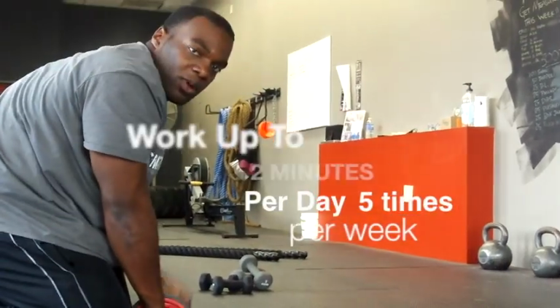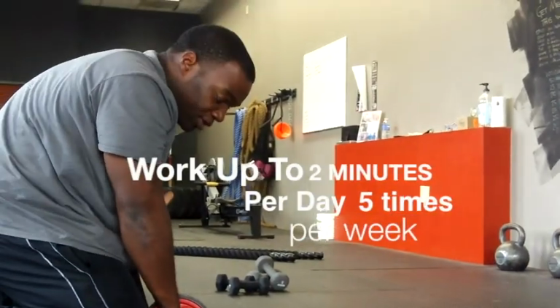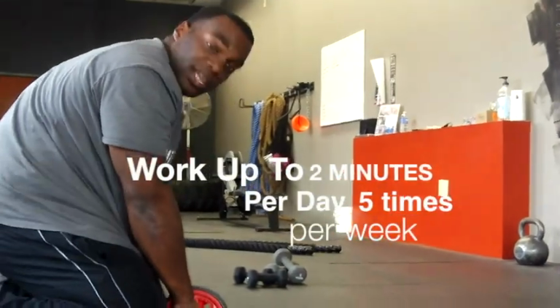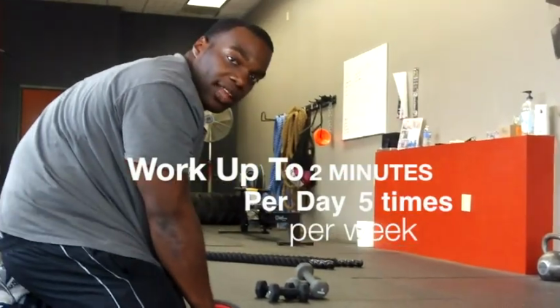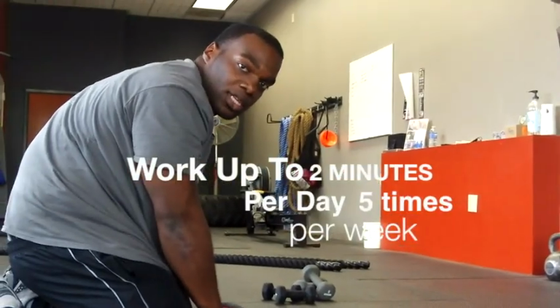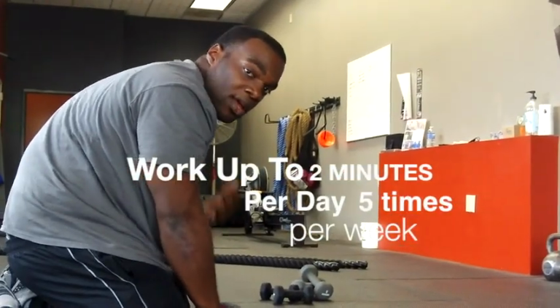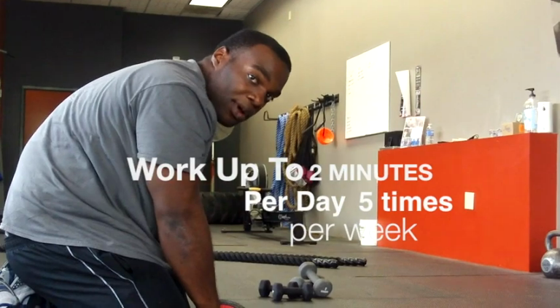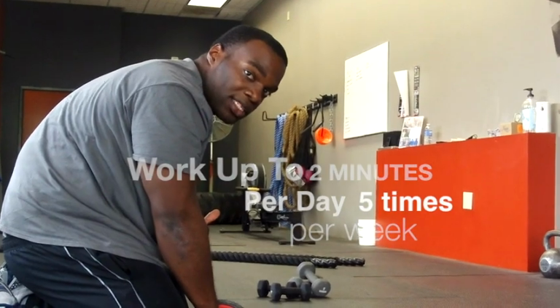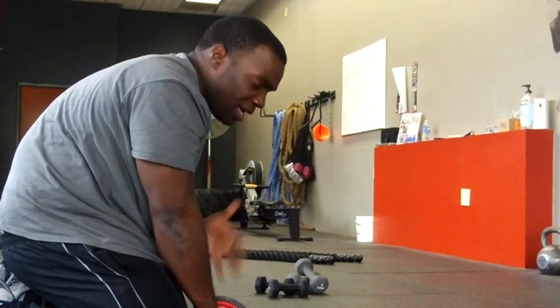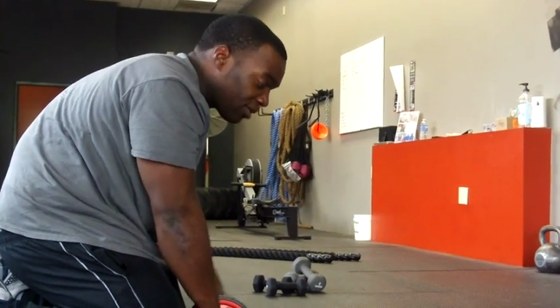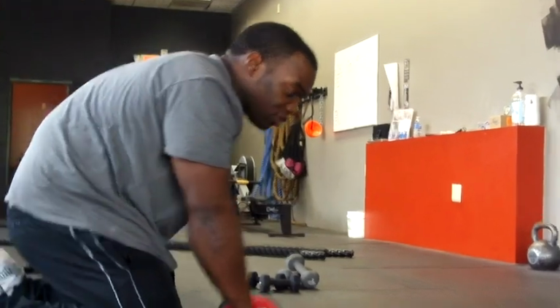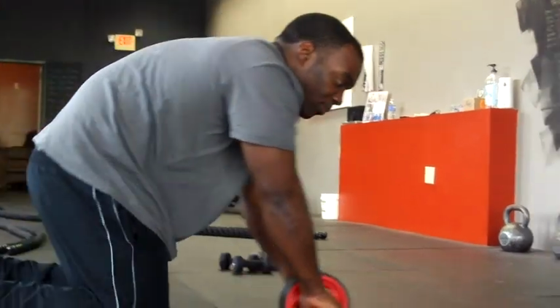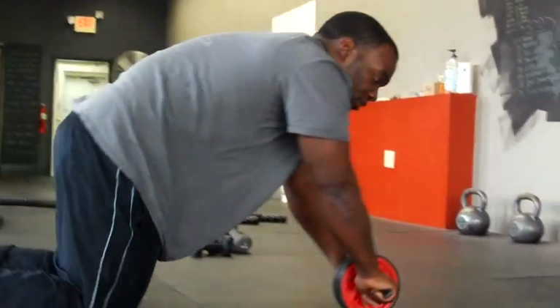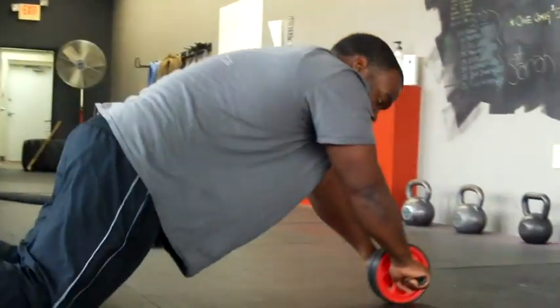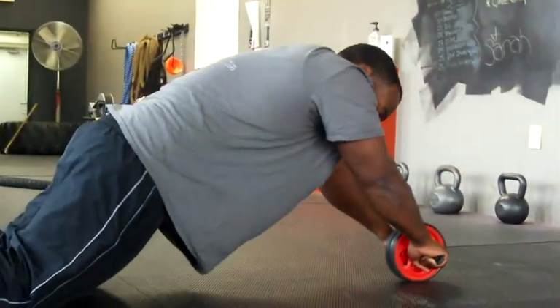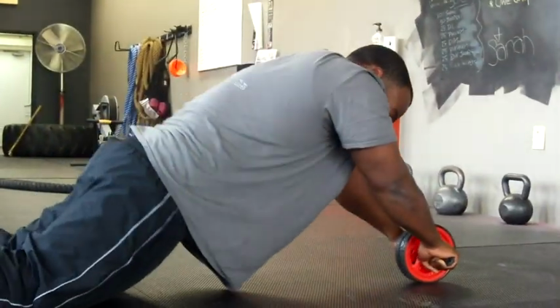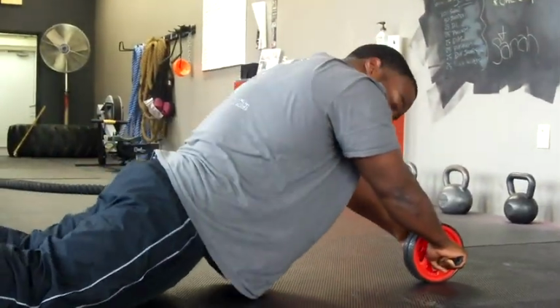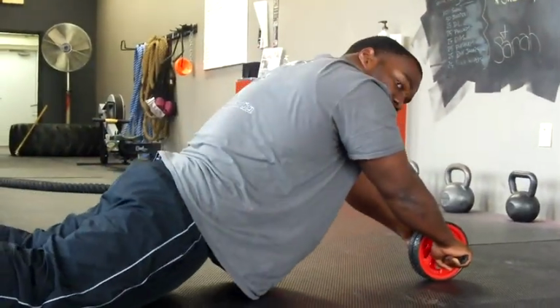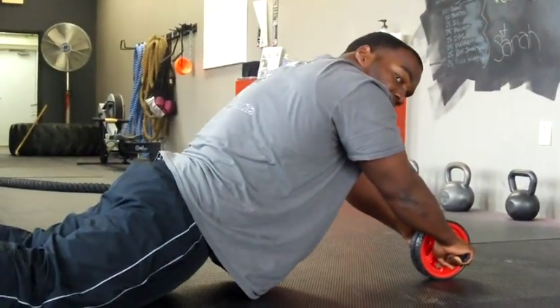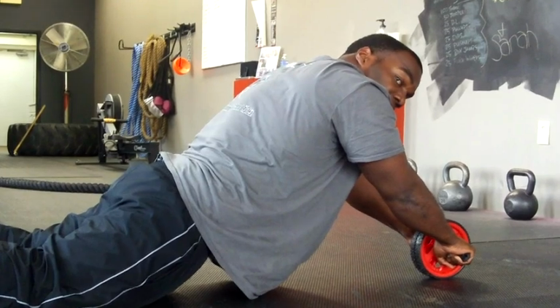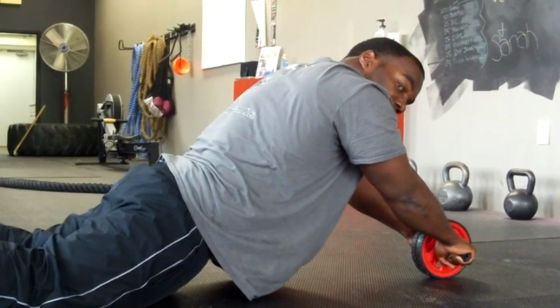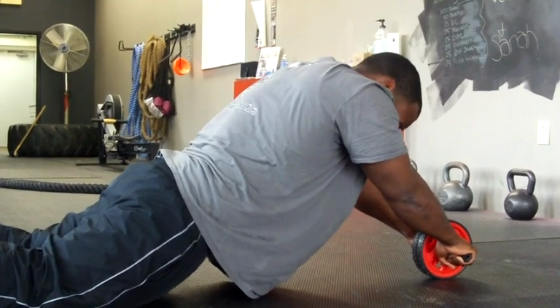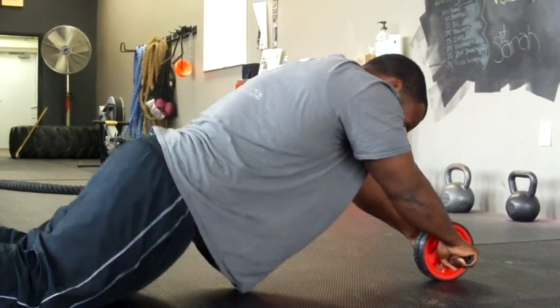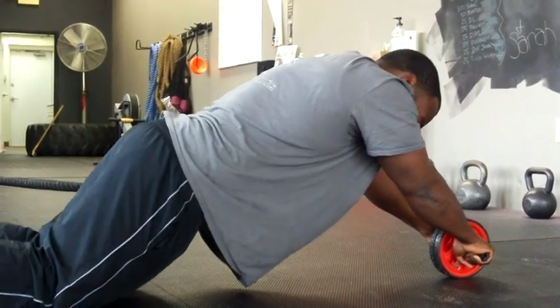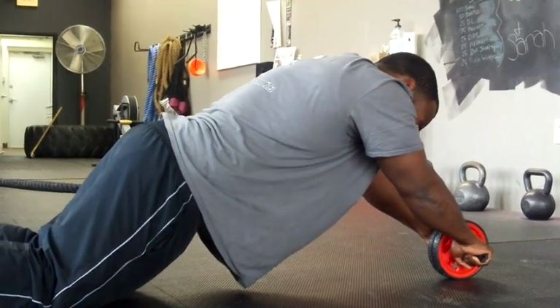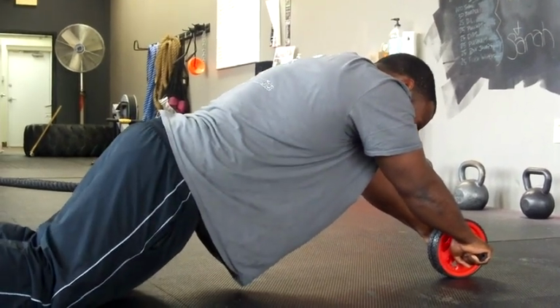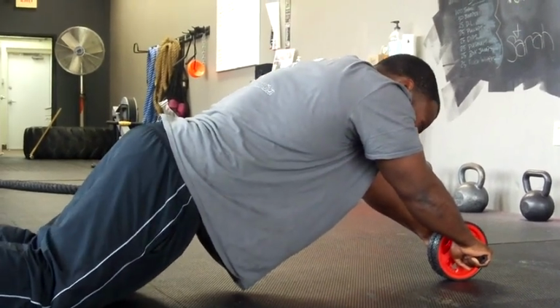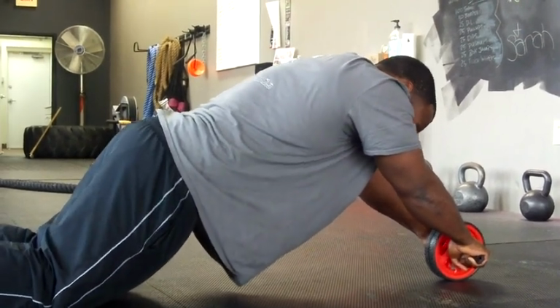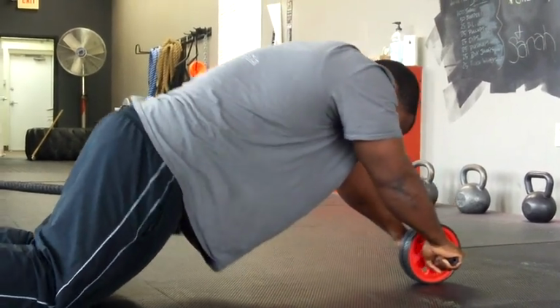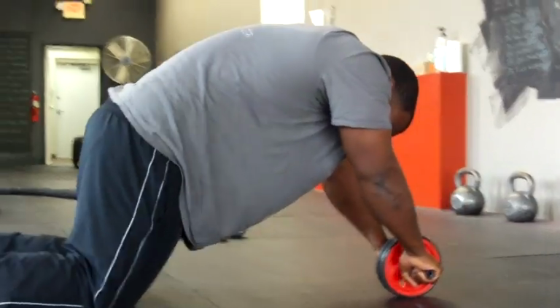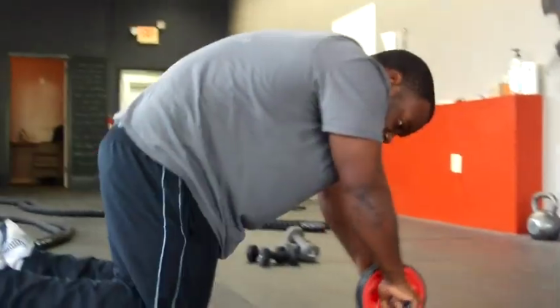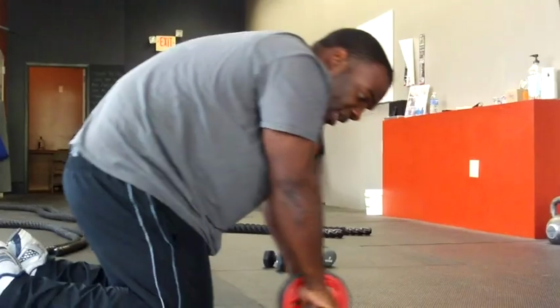You want to keep your stomach good and tight the whole time, butt good and tight. And something else that's really important is you don't want to let your hips sag down. You want to be up, nice and straight, then crunch back in.